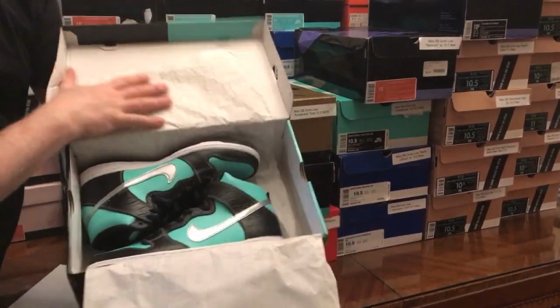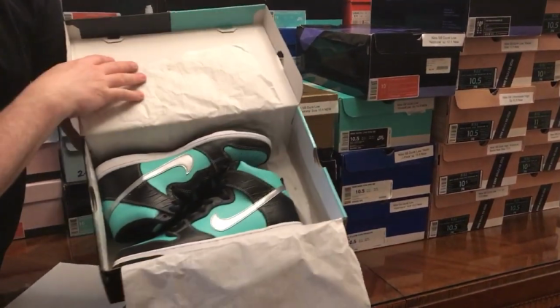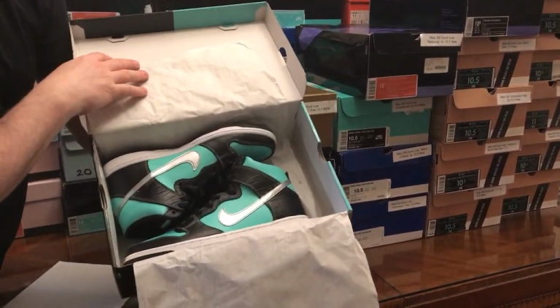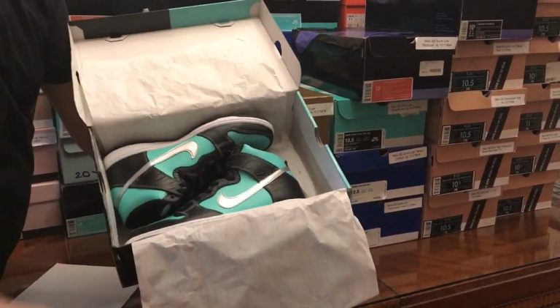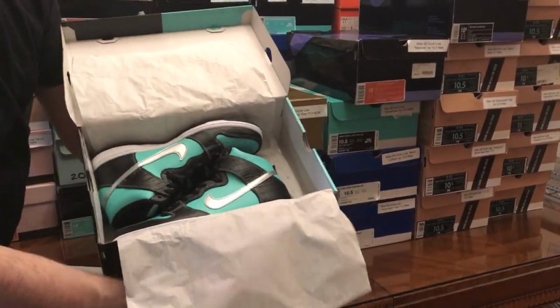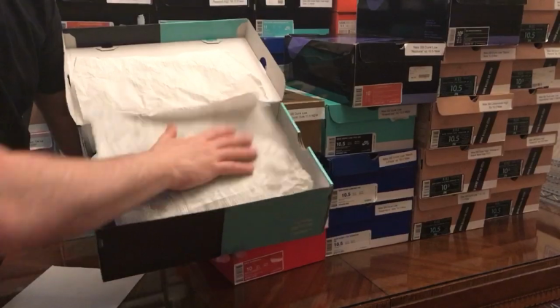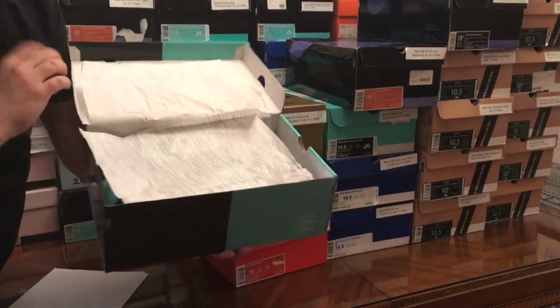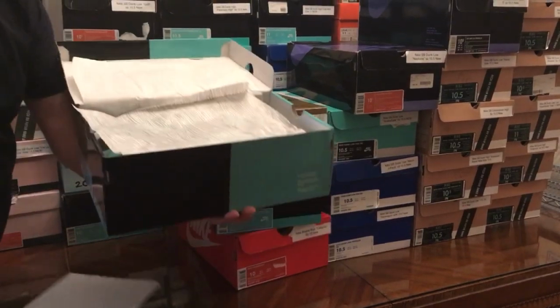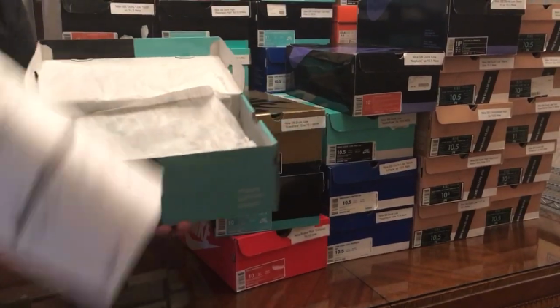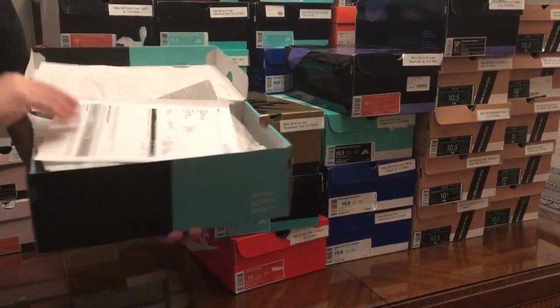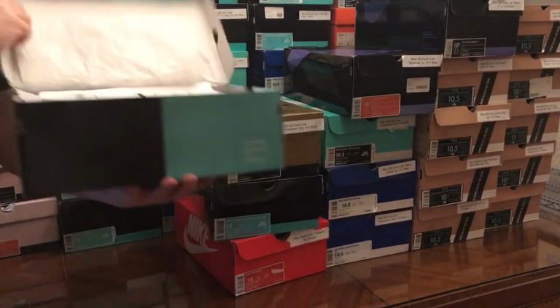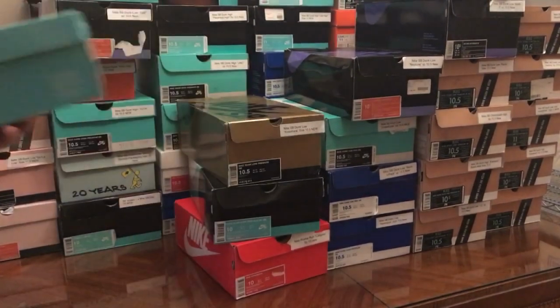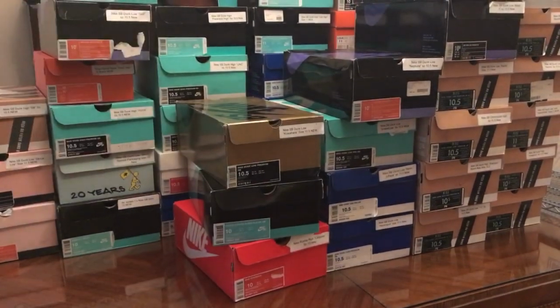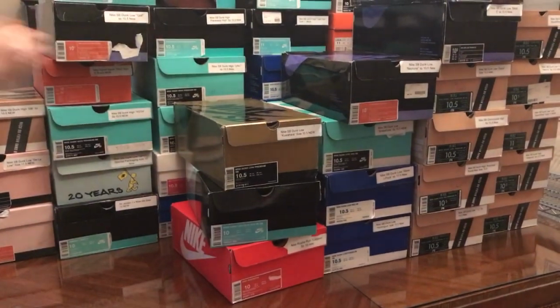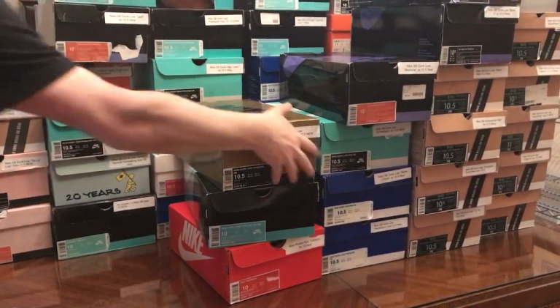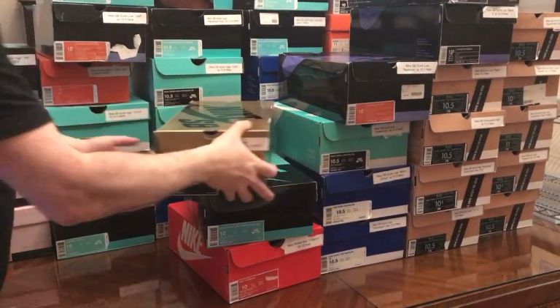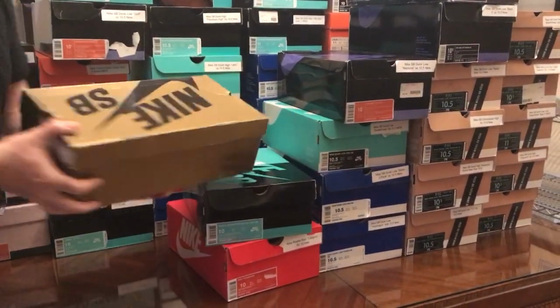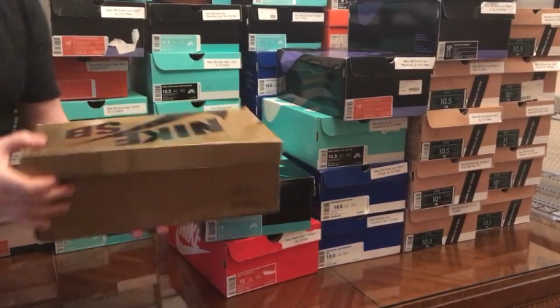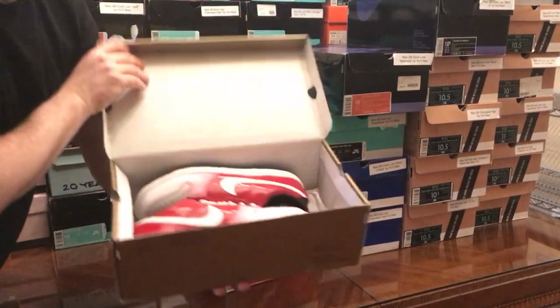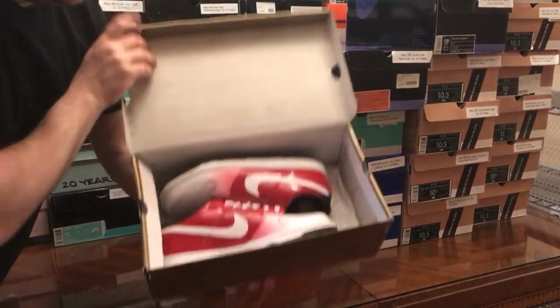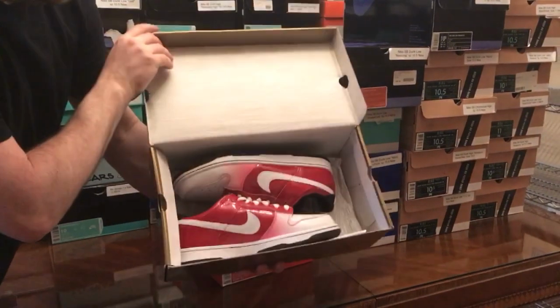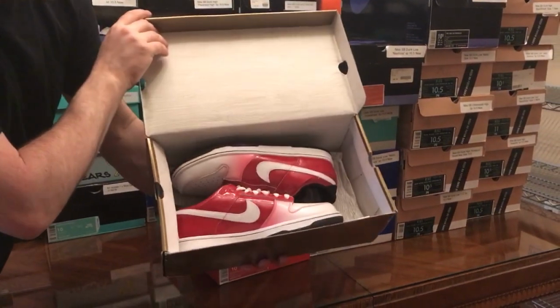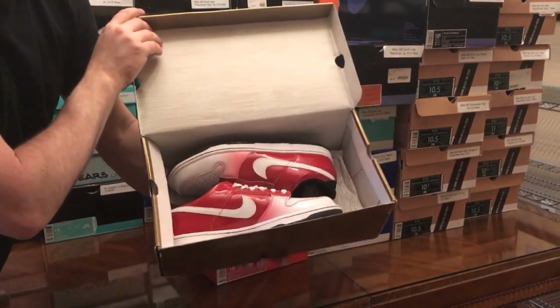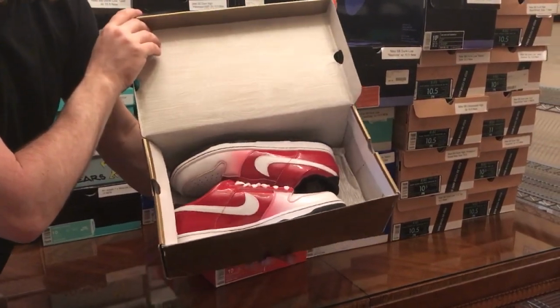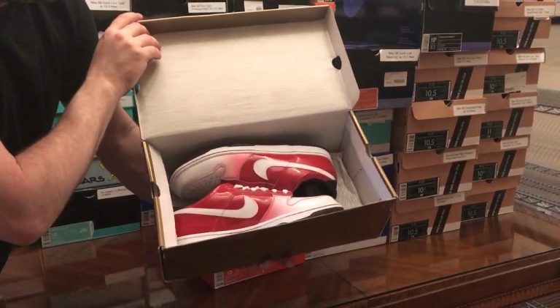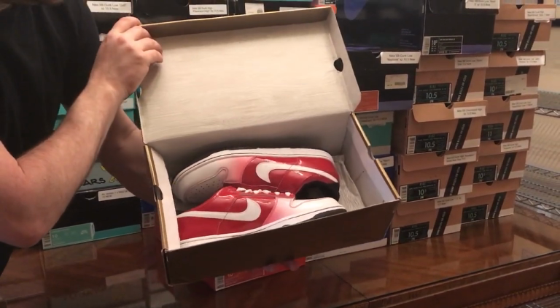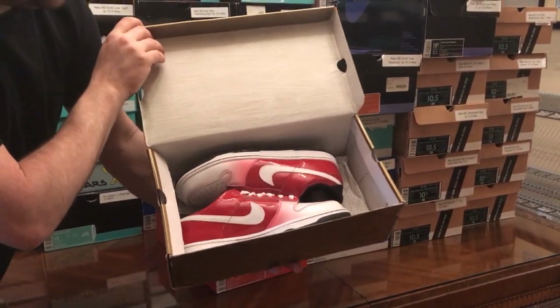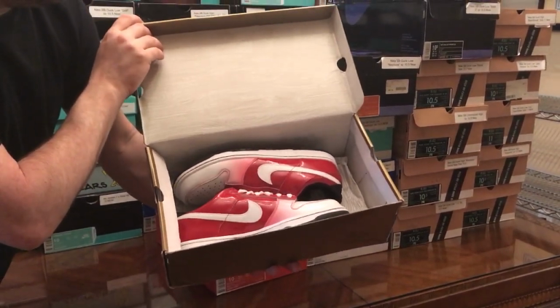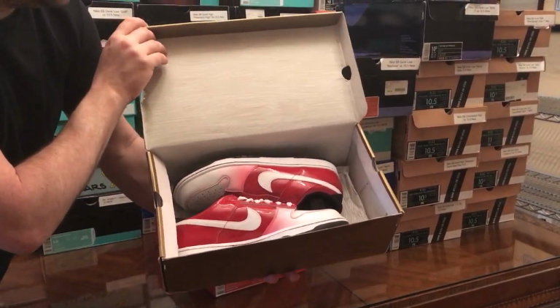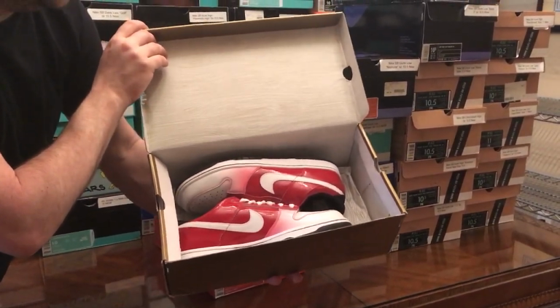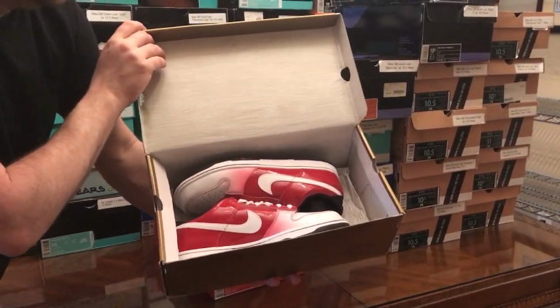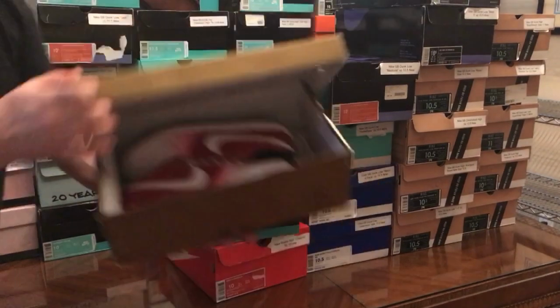These are the Tiffany Diamond Supply Pies. Classics for sure. See the gold box right here. These are the Kuwahara Dunks, inspired by the bicycle in the movie E.T.